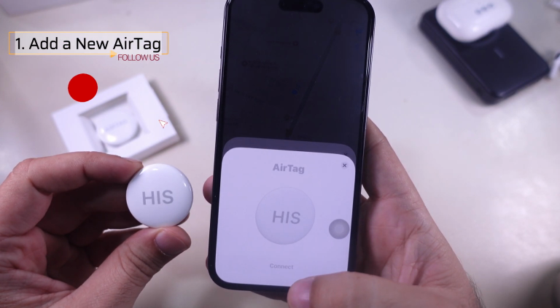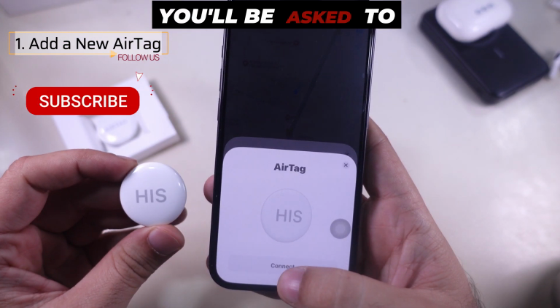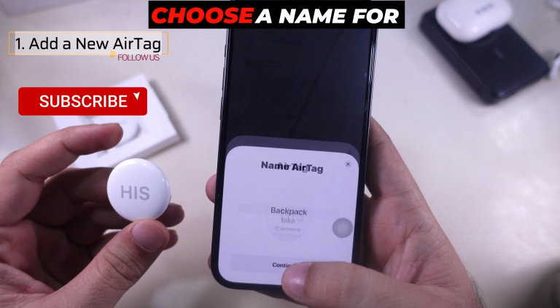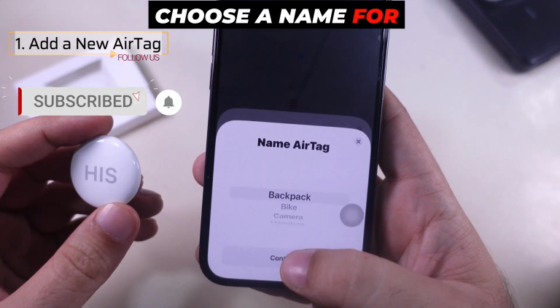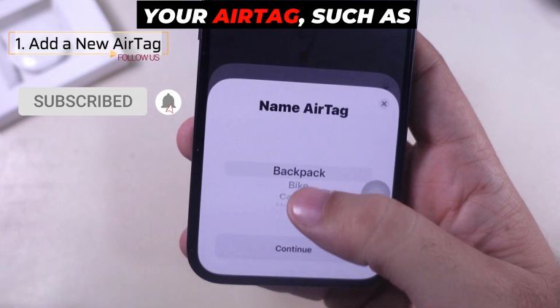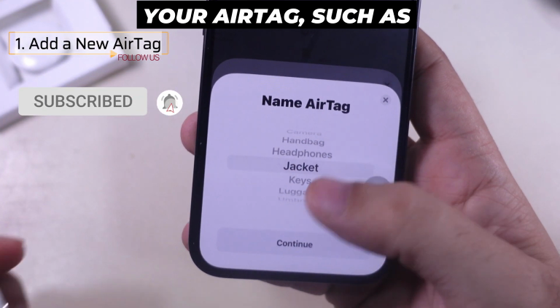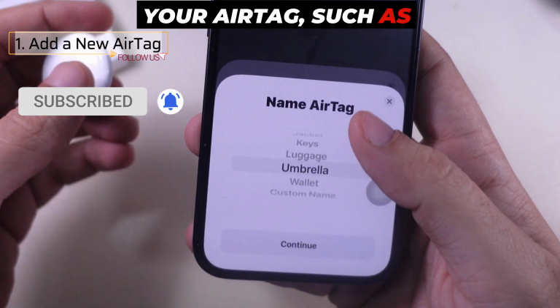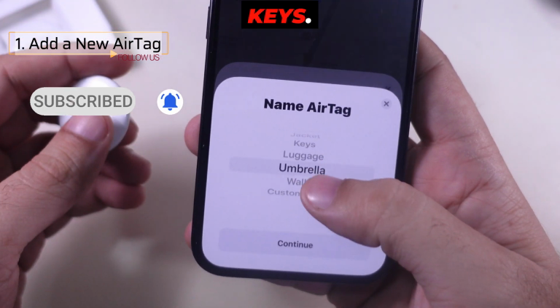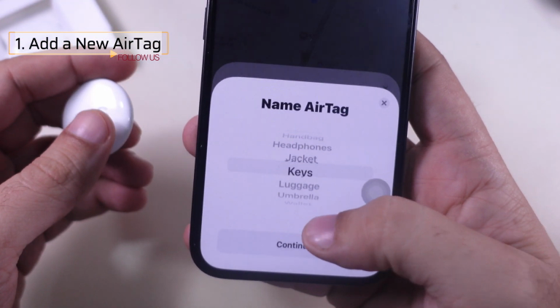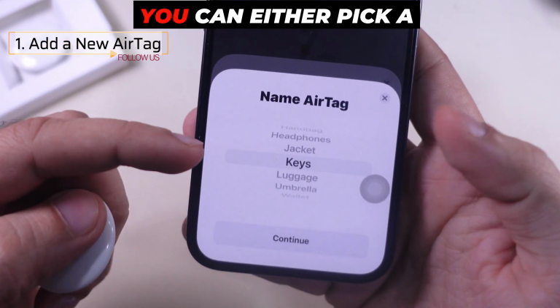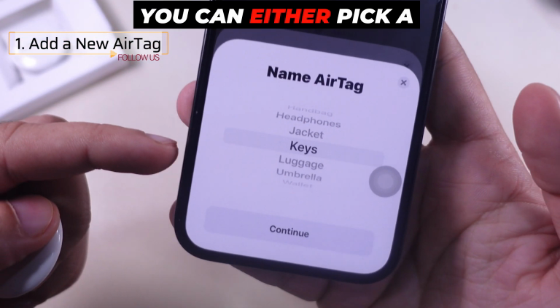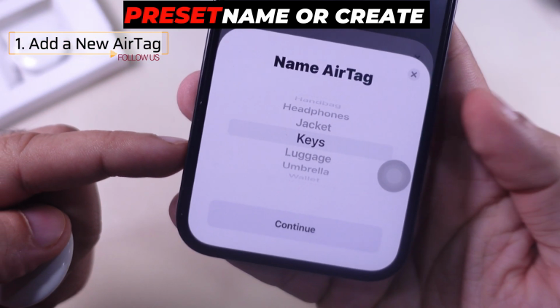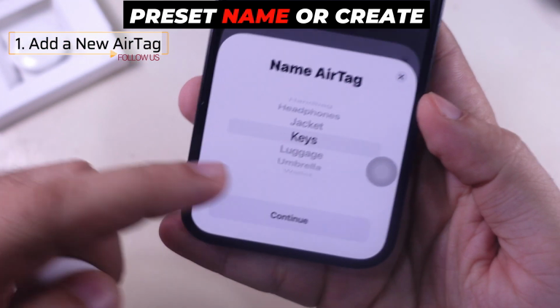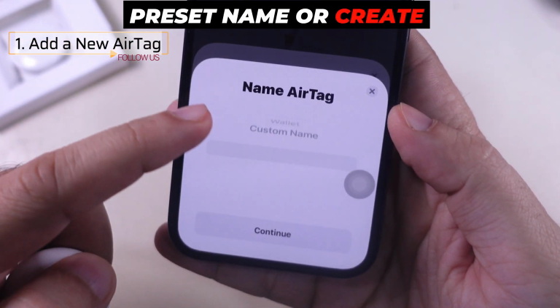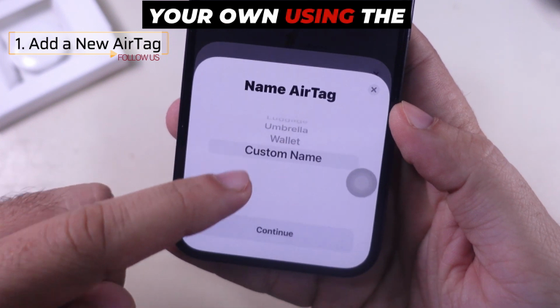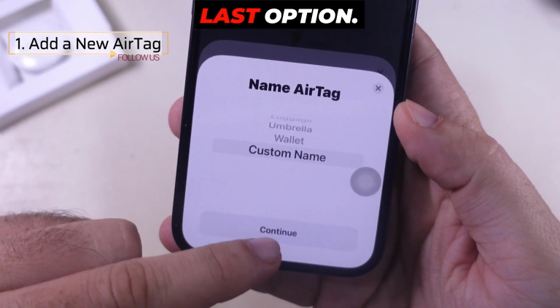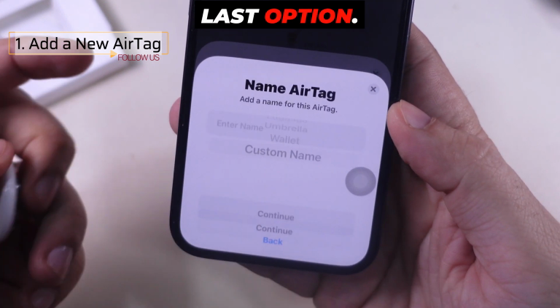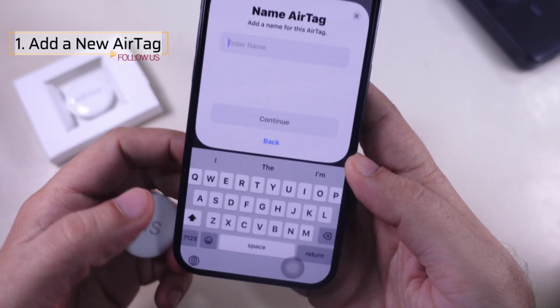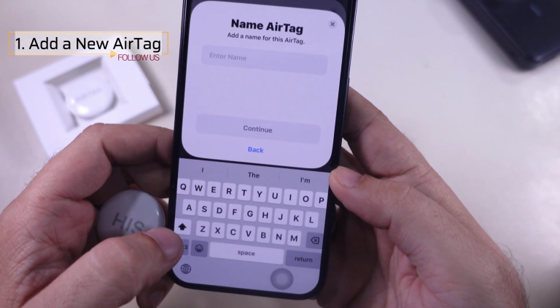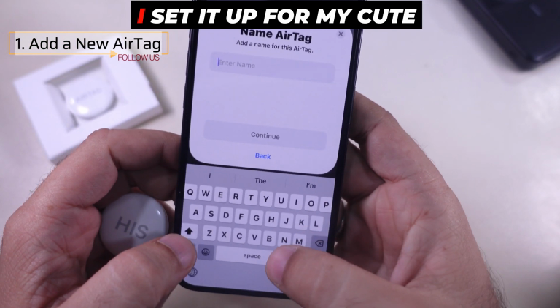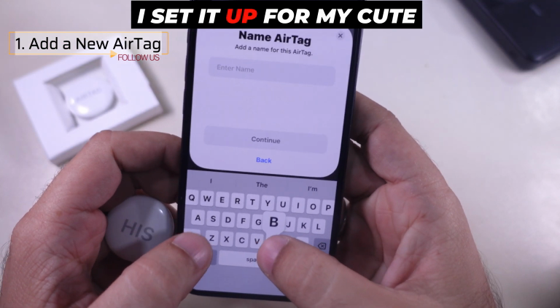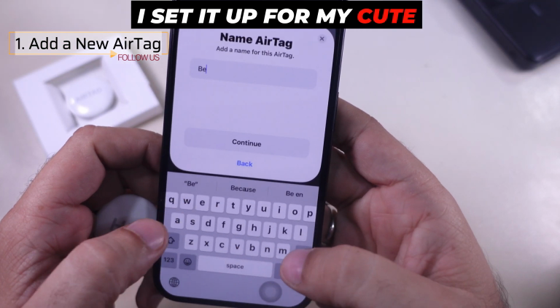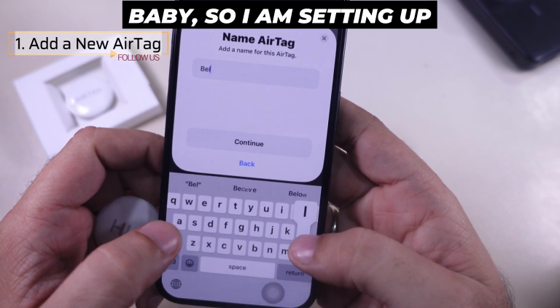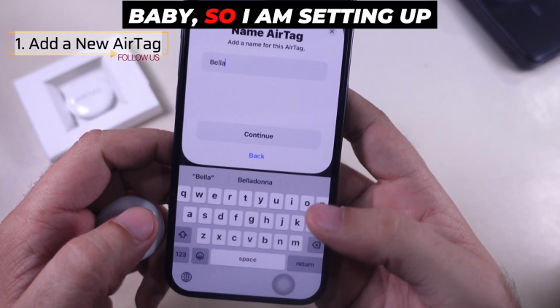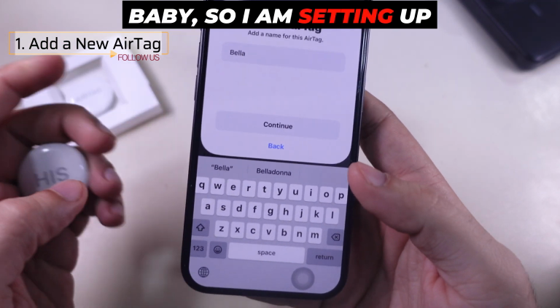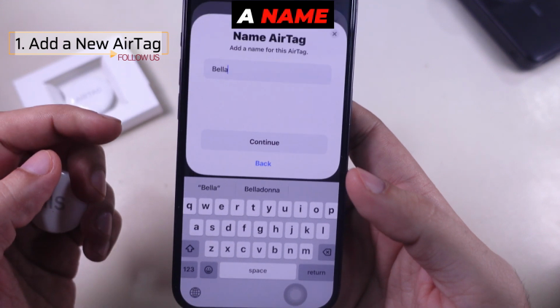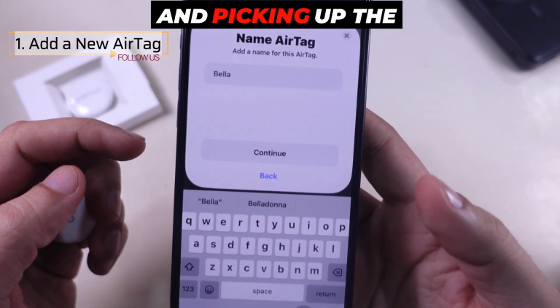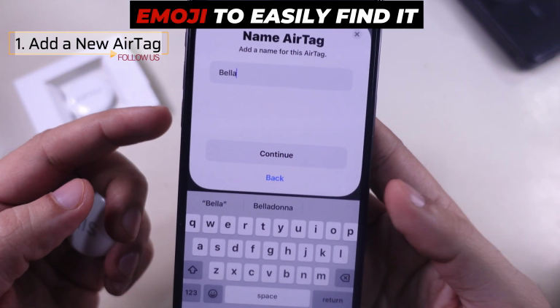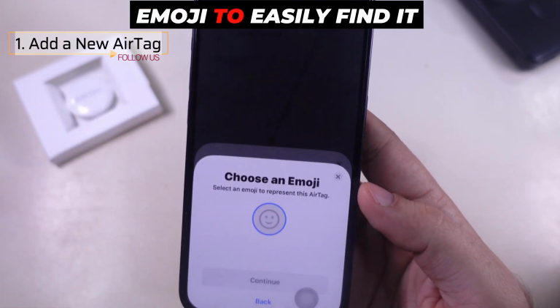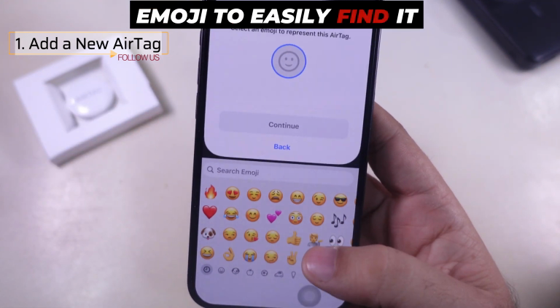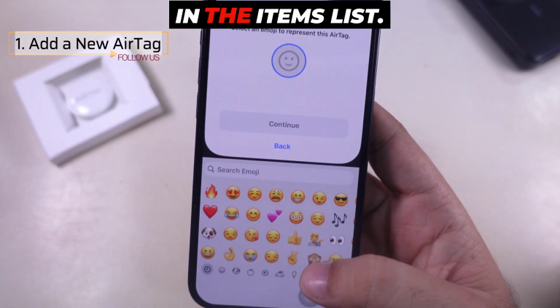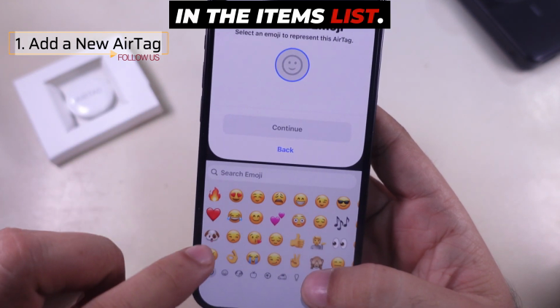You'll be asked to choose a name for your AirTag, such as Keys. You can either pick a preset name or create your own using the last option. I set it up for my cute baby, so I am setting a custom name and picking an emoji to easily find it in the items list.